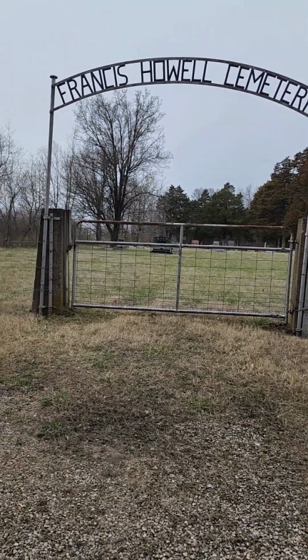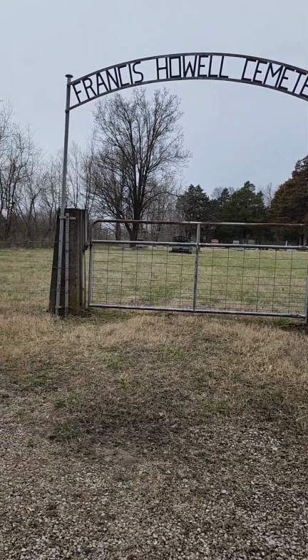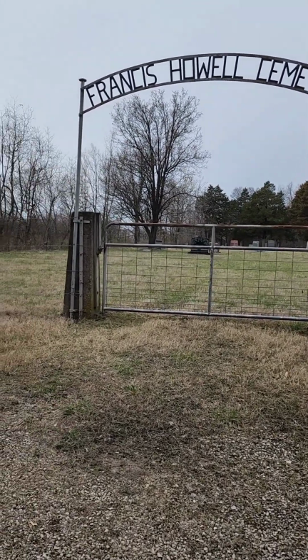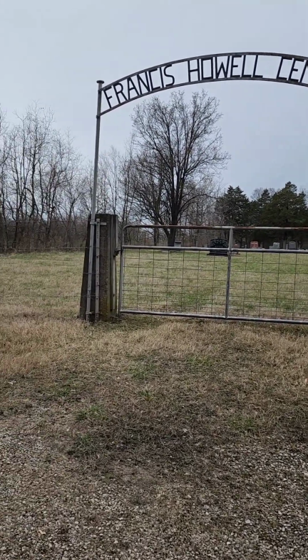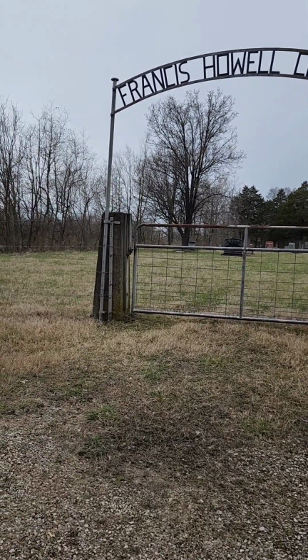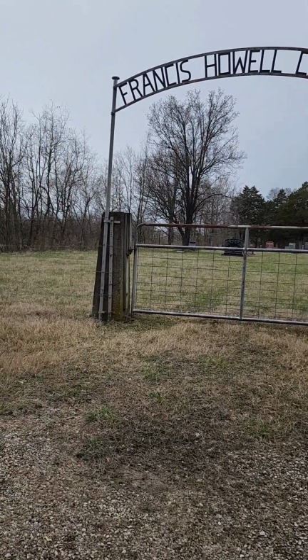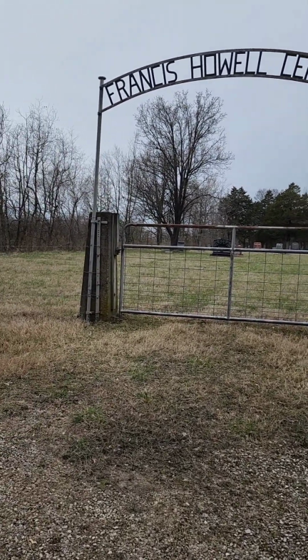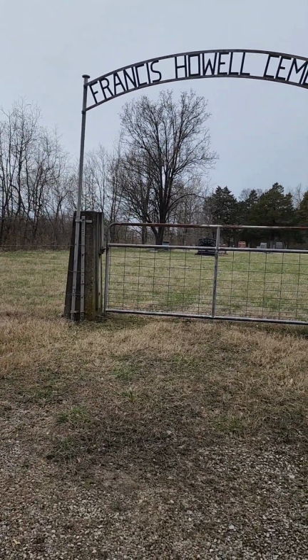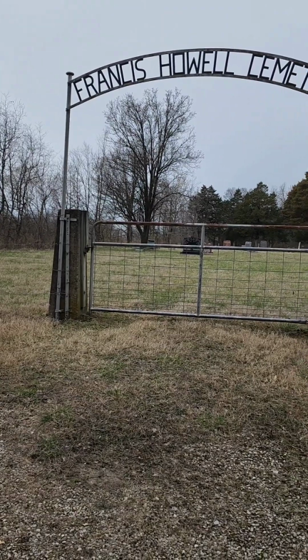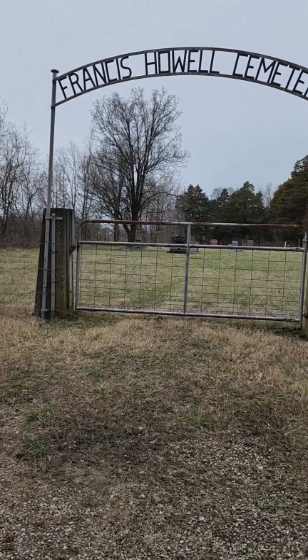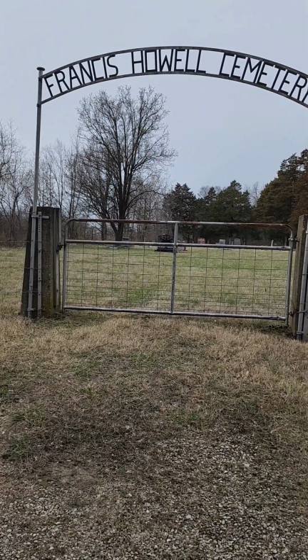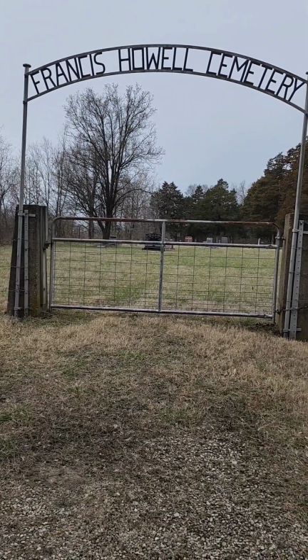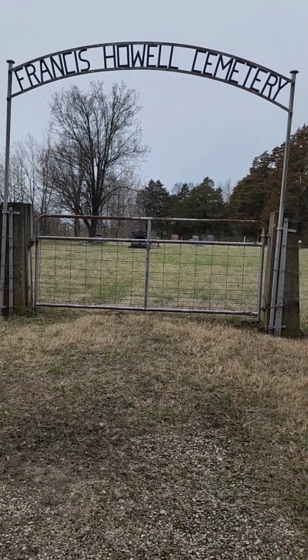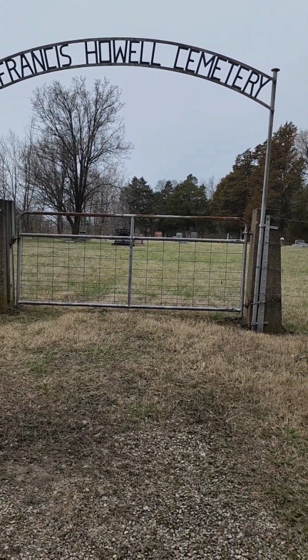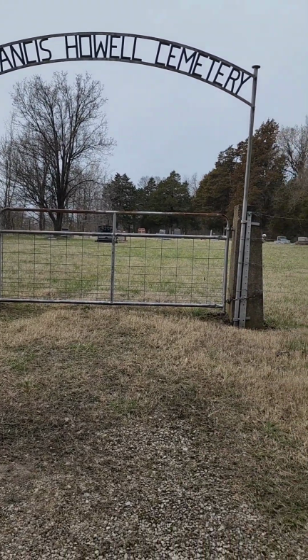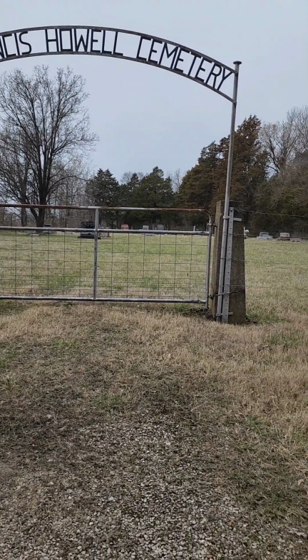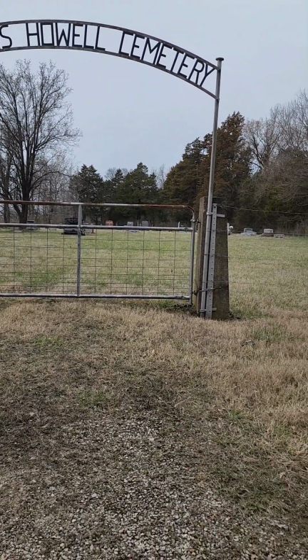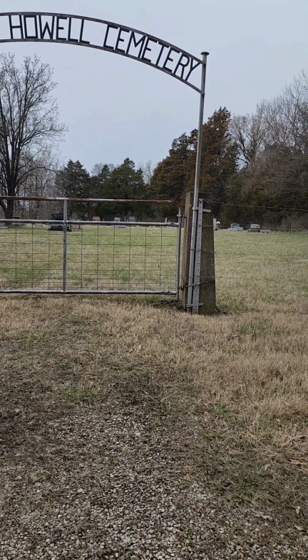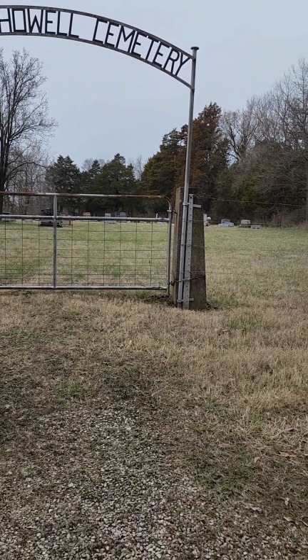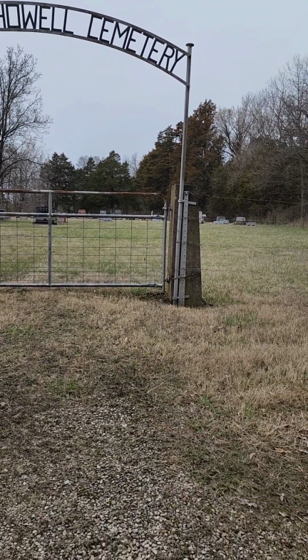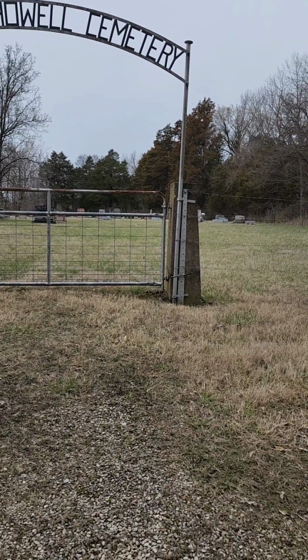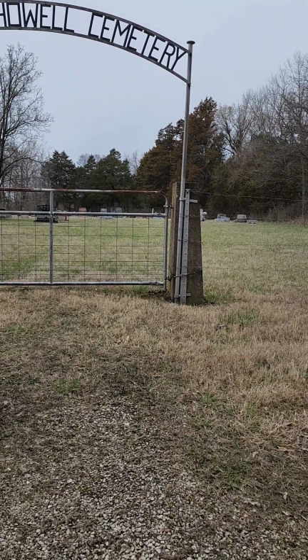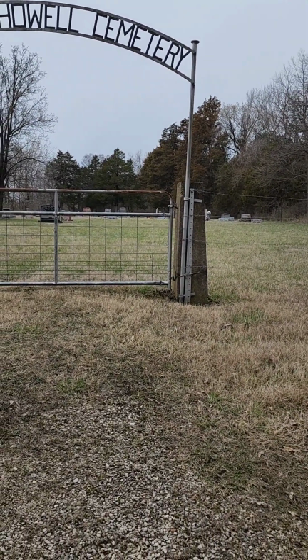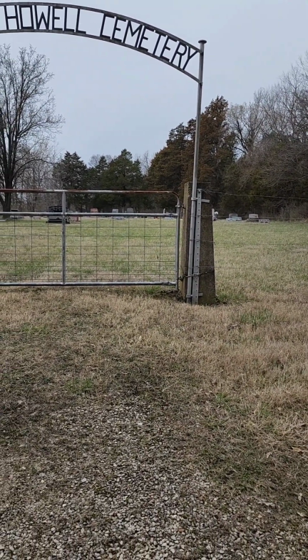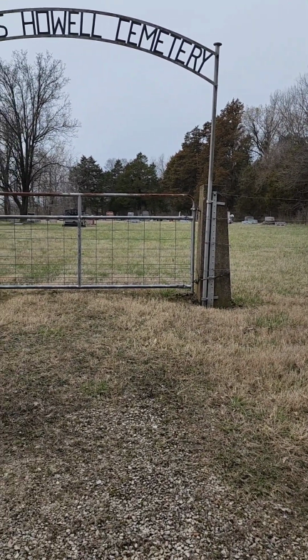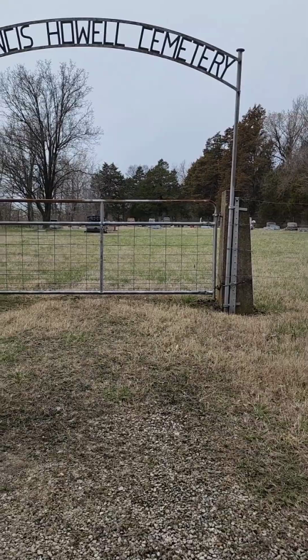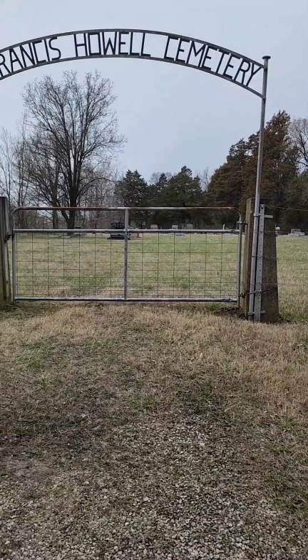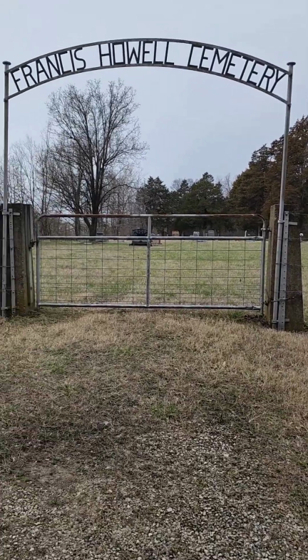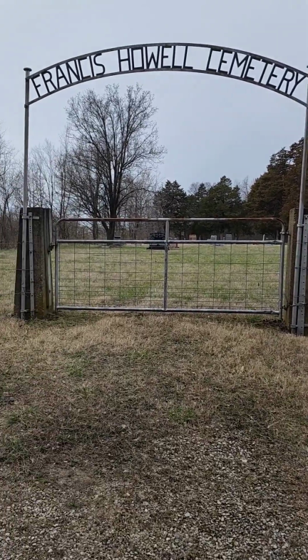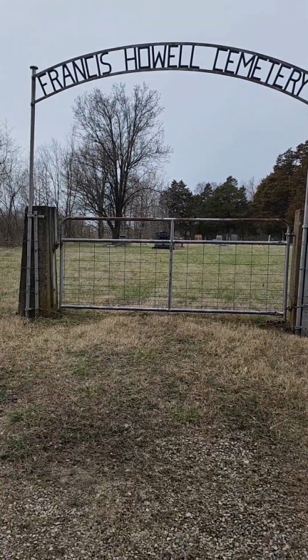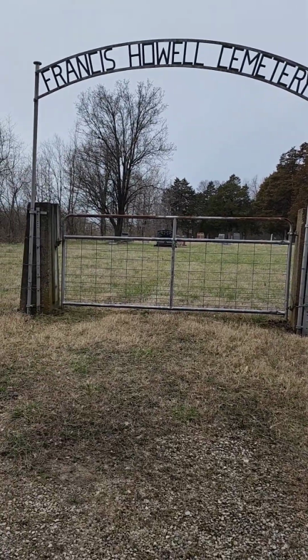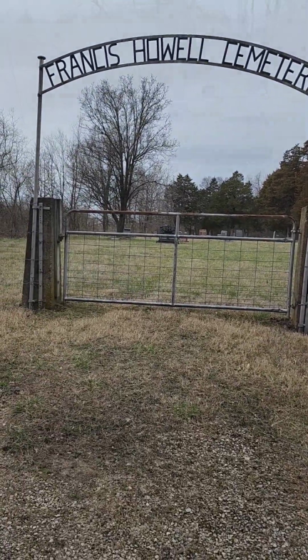And there's a geocache here. In this geocache, I have to go to a couple of the headstones and get information and then solve a puzzle for the coordinates. So I'm going to go do that.